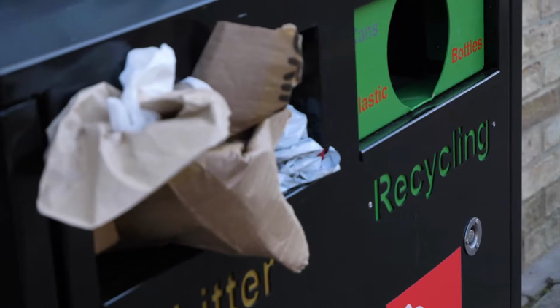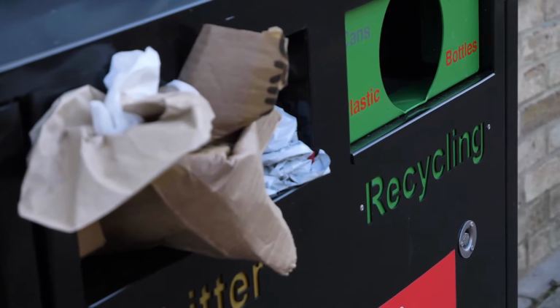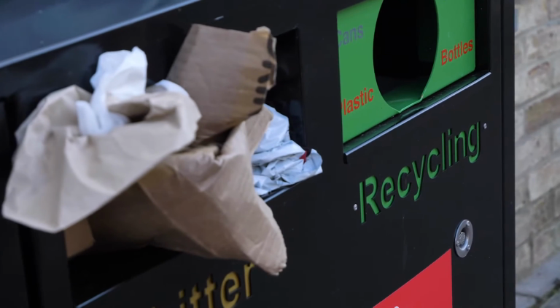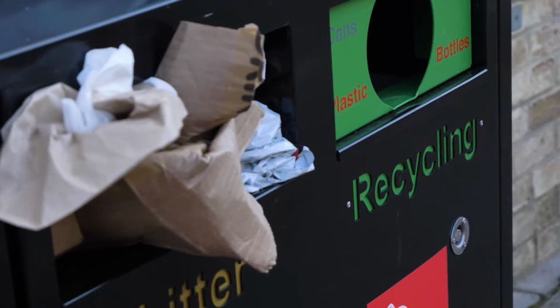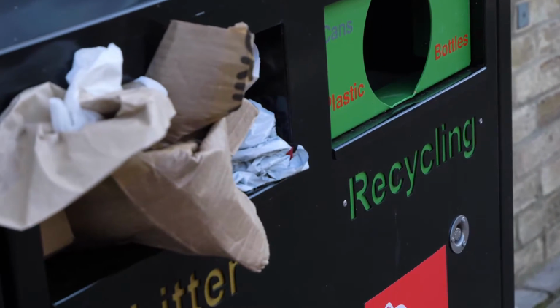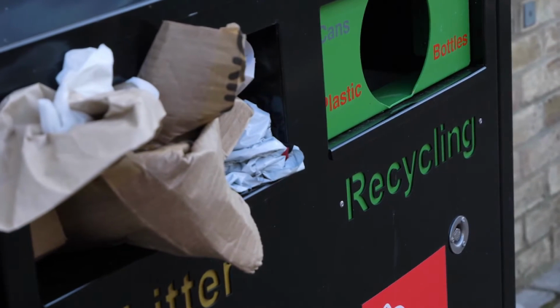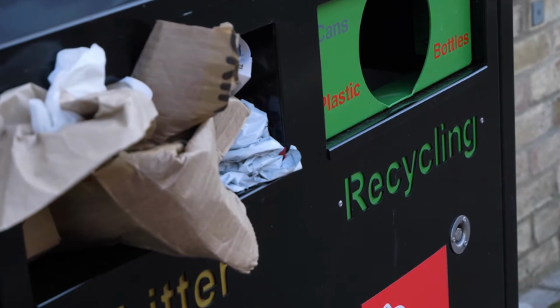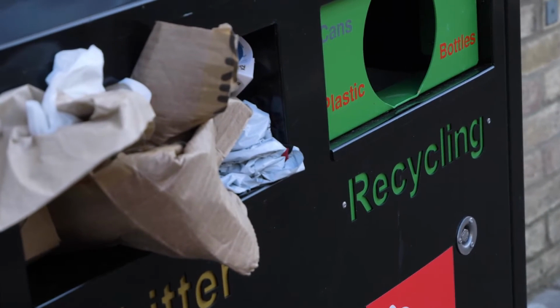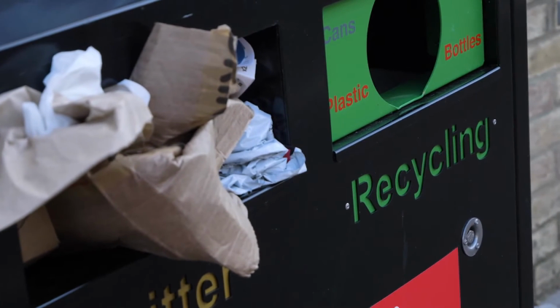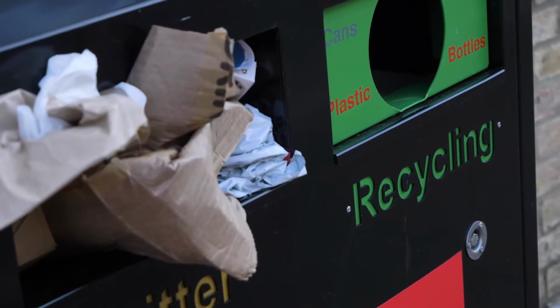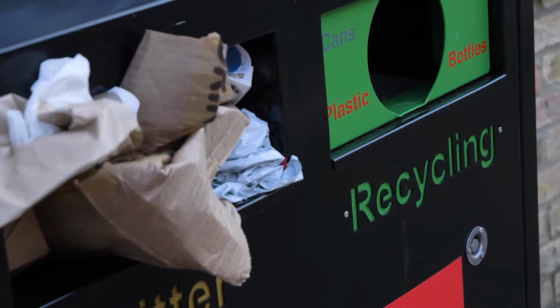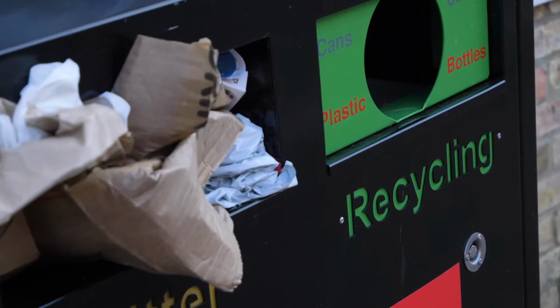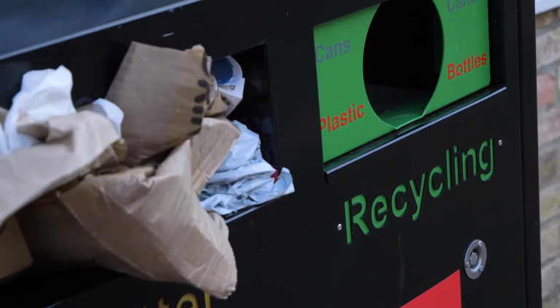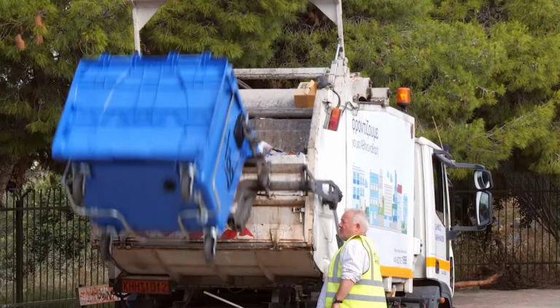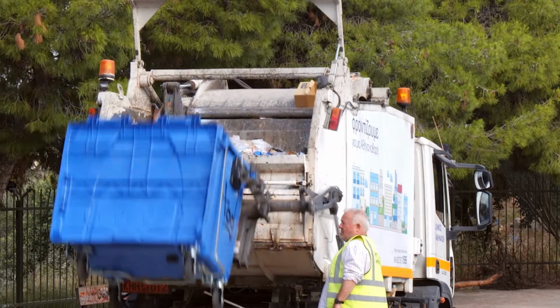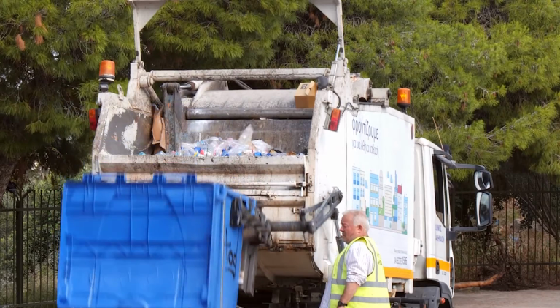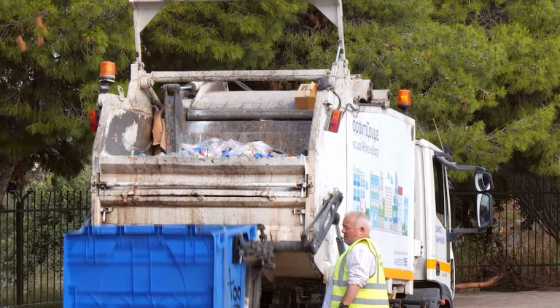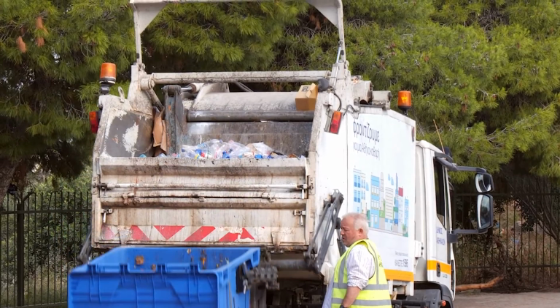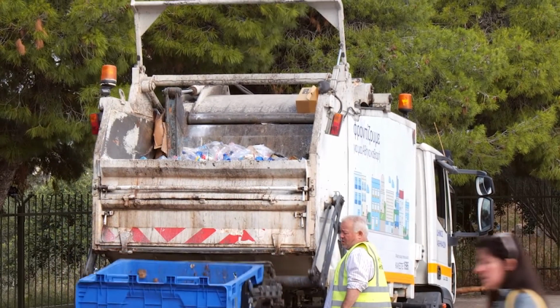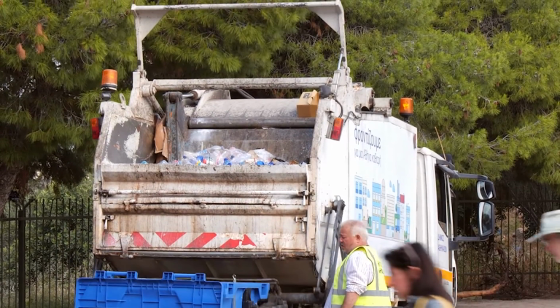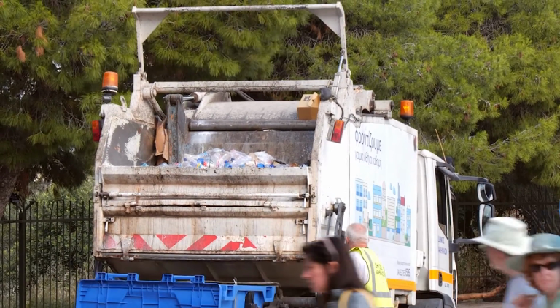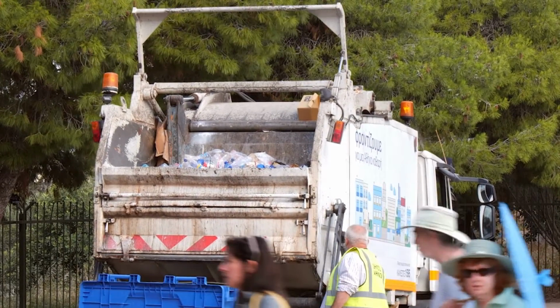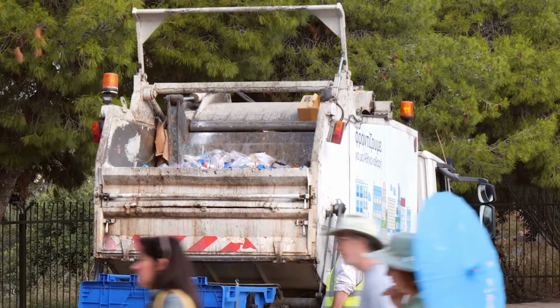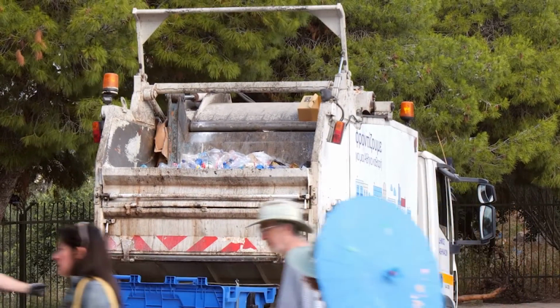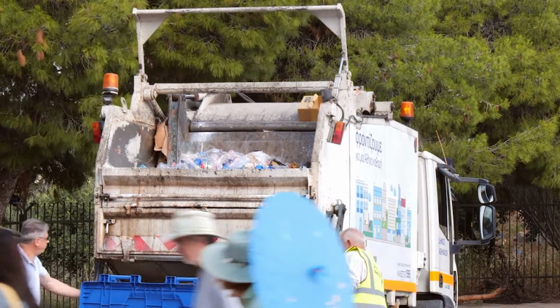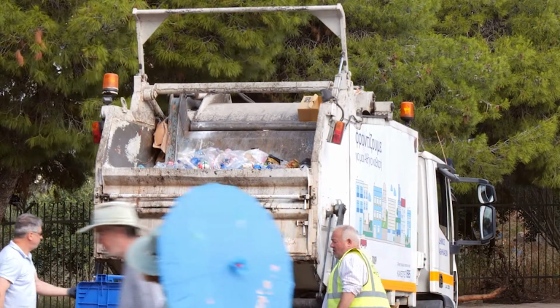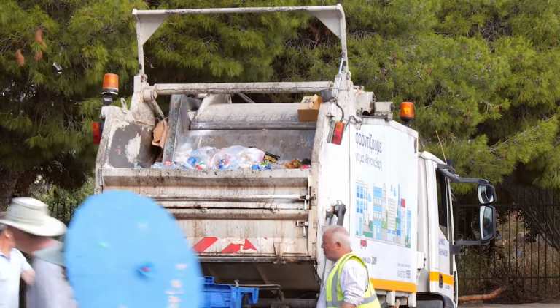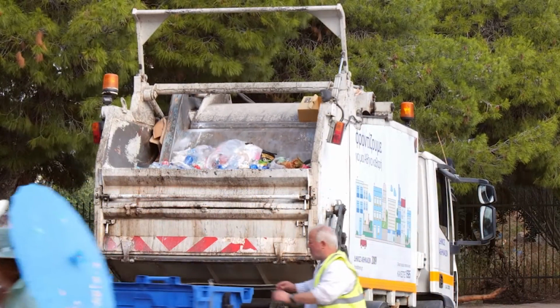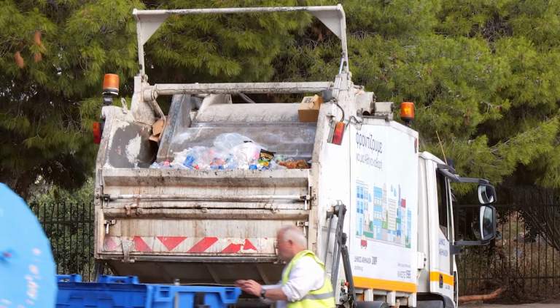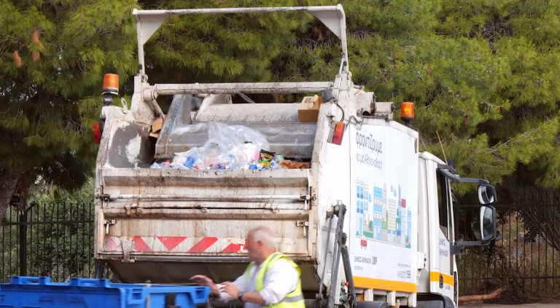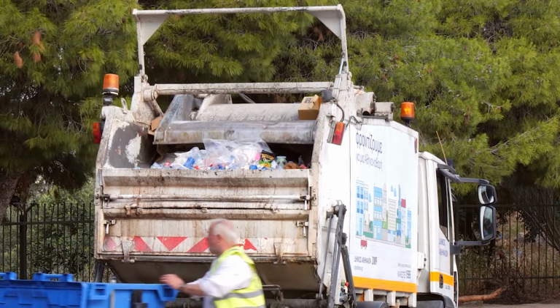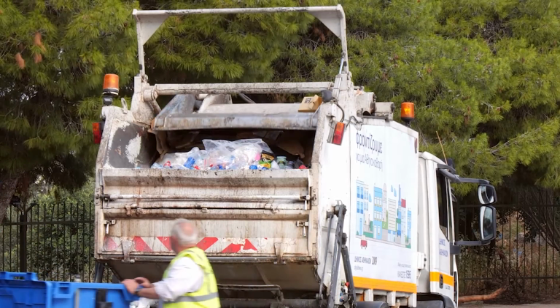Have you ever wondered what happens to your recyclables after you put them out for collection? What happens to all this waste we take out to the curb? Does it just disappear out into the void? Does it ever even get recycled?